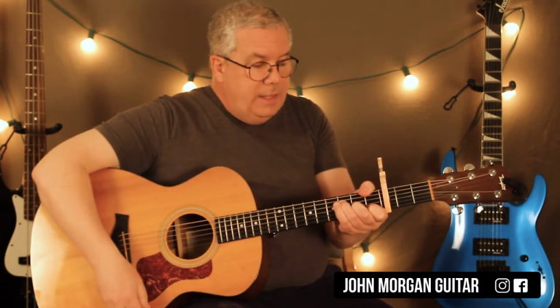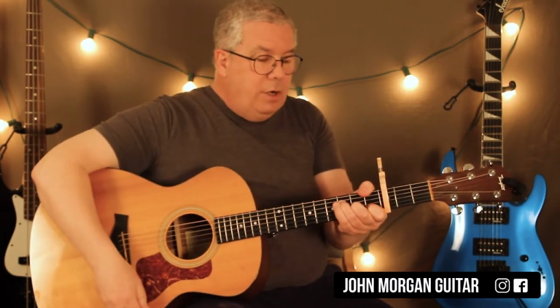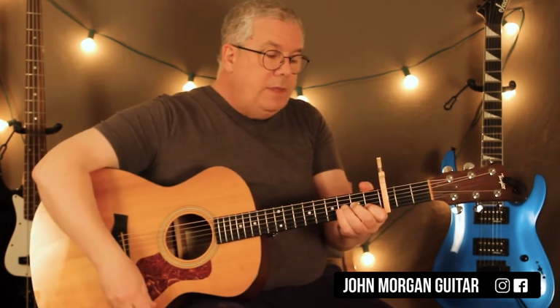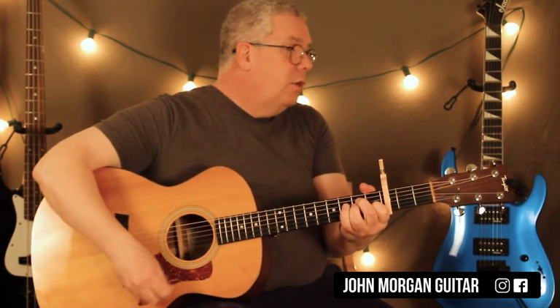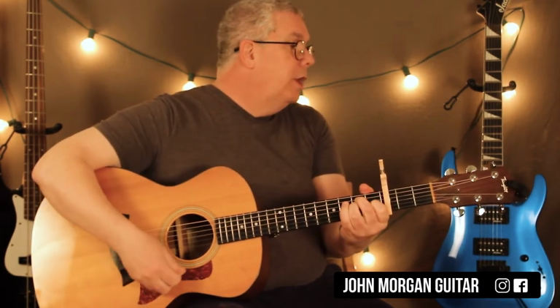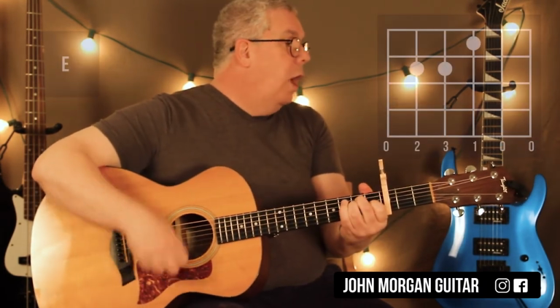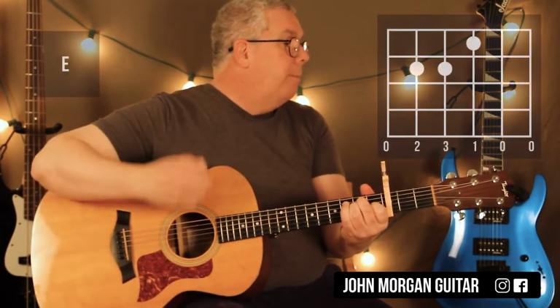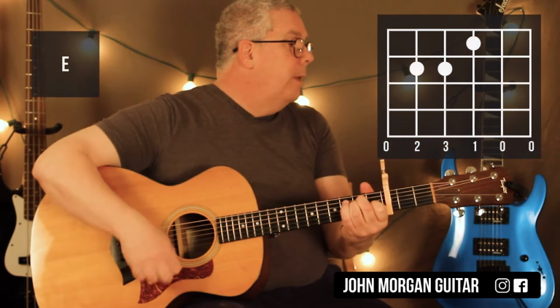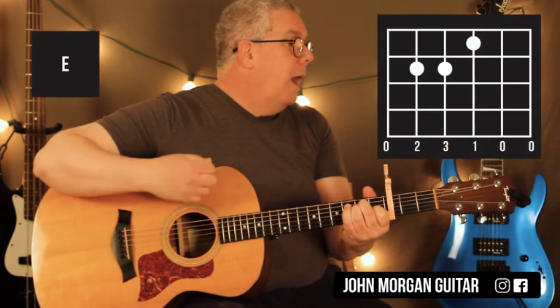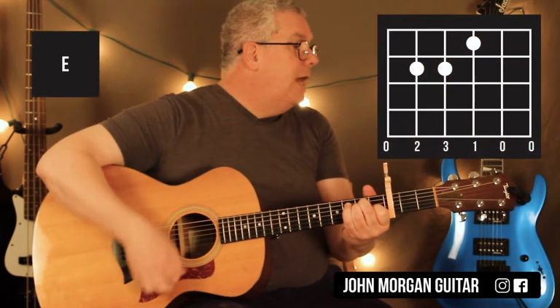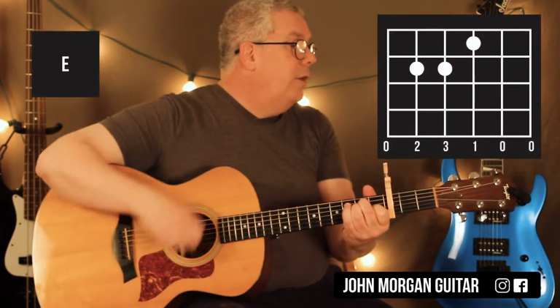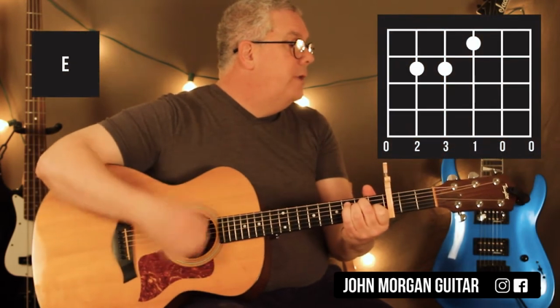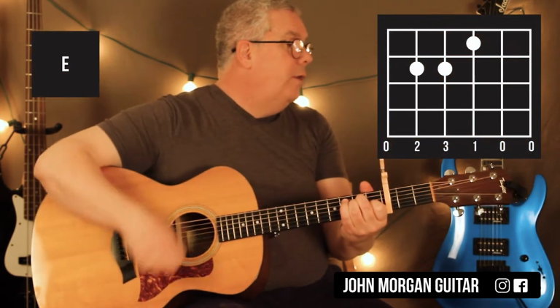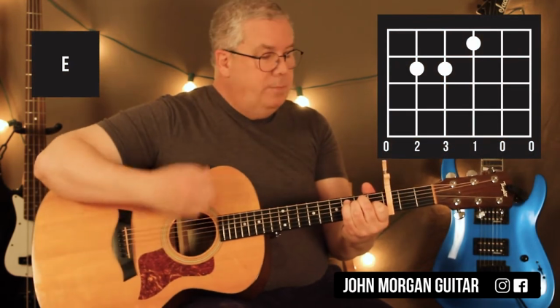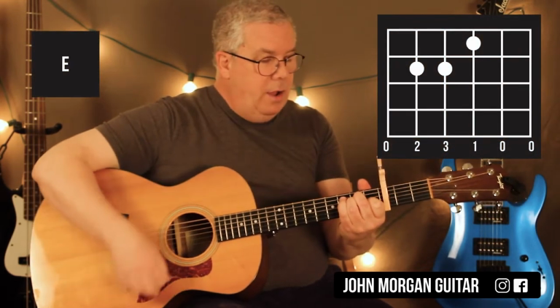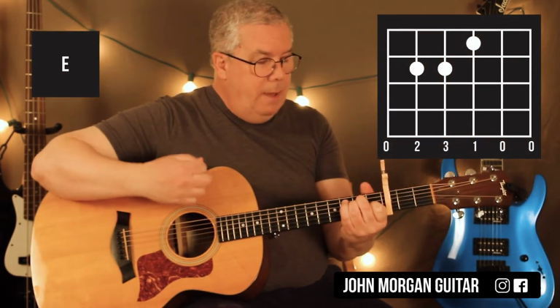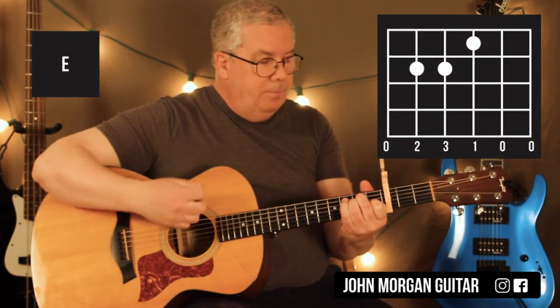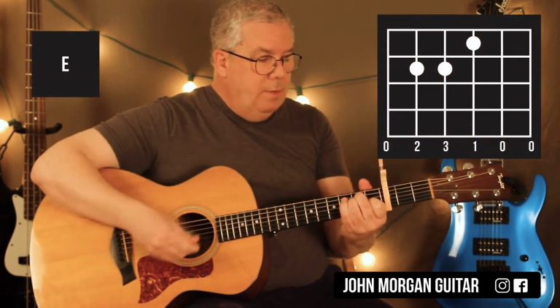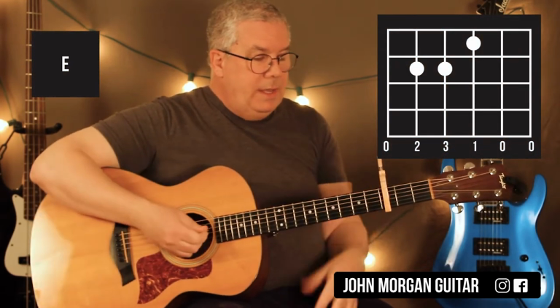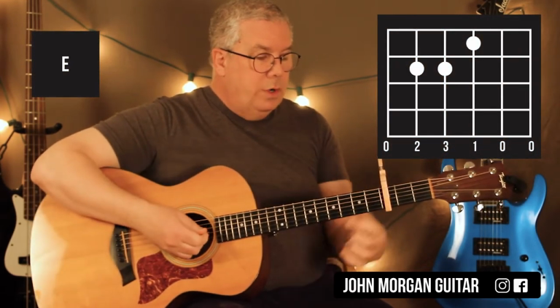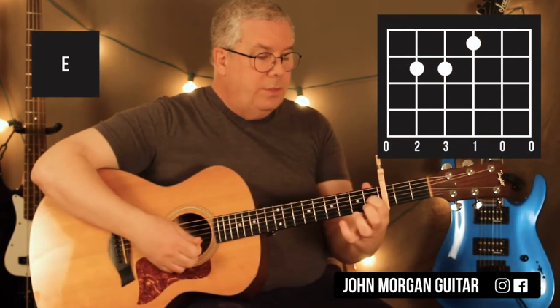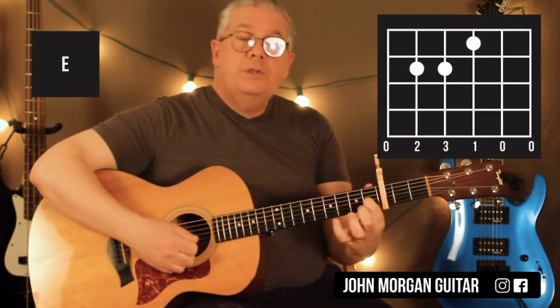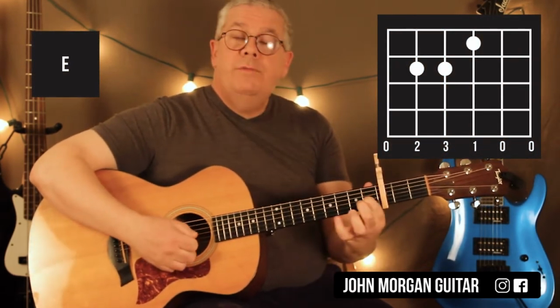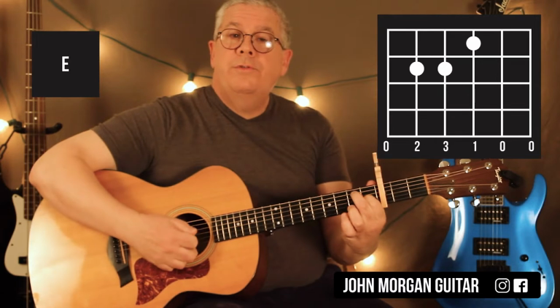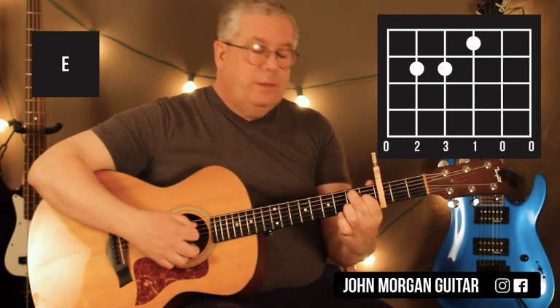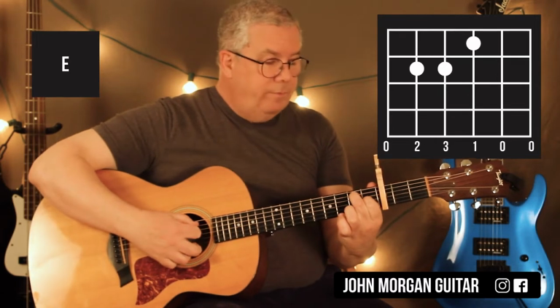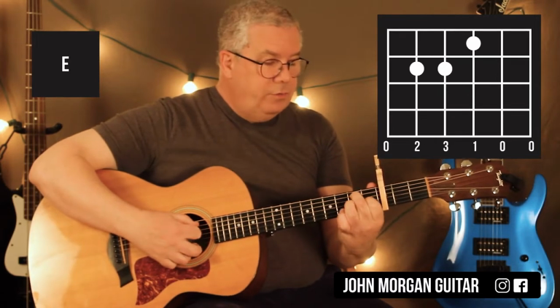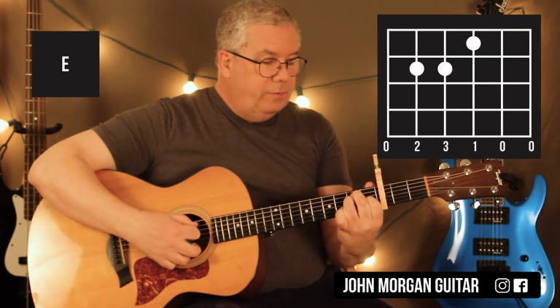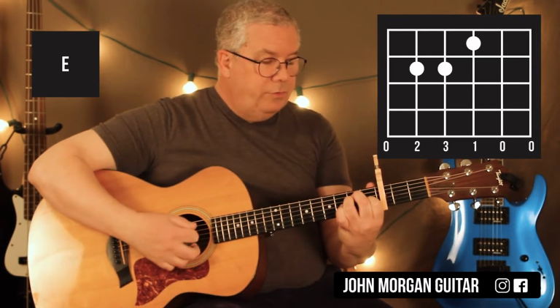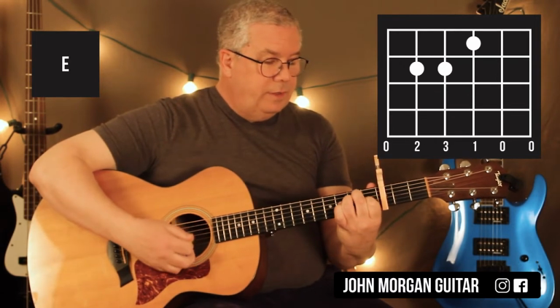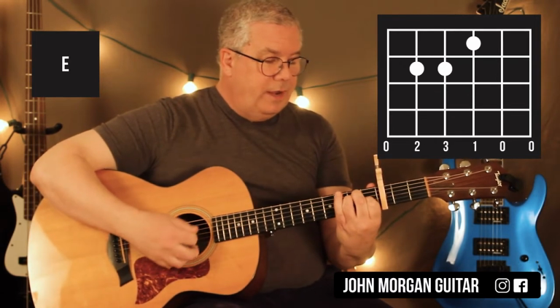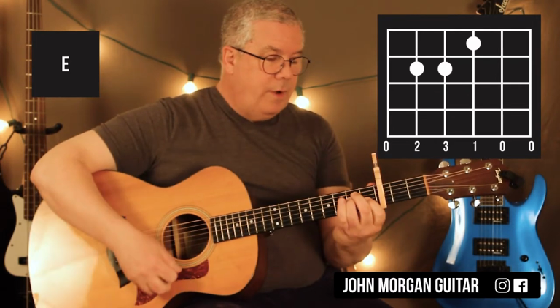Then I'm going to grab the E chord and go up, up, down, up, down, up, down, up. My E chord is the 3rd string 1st fret, the 5th string and 4th string at the 2nd fret.